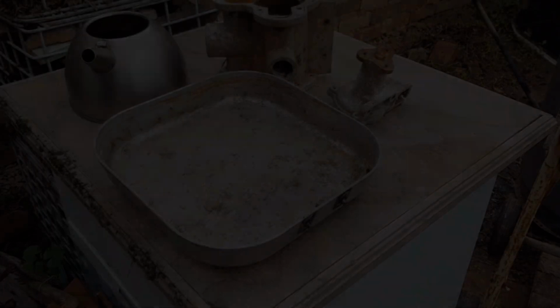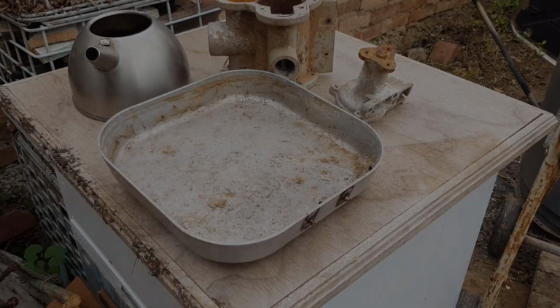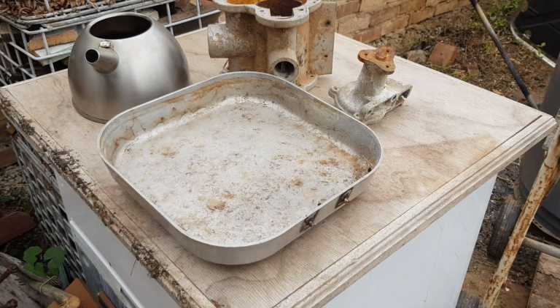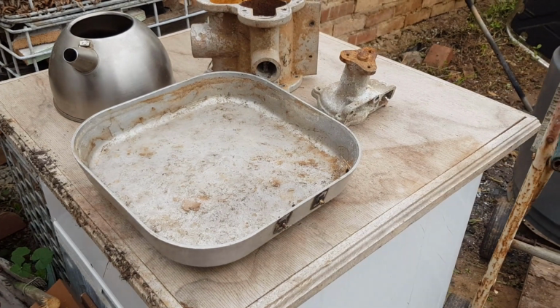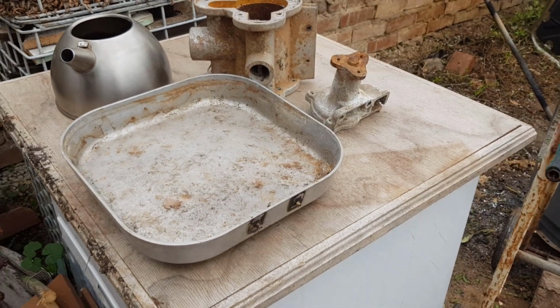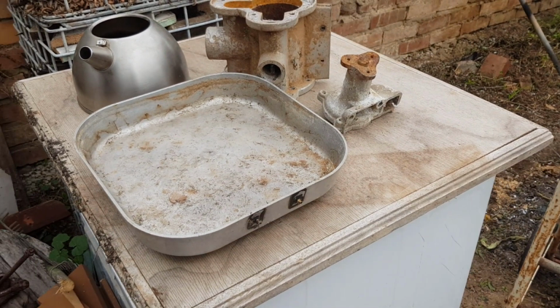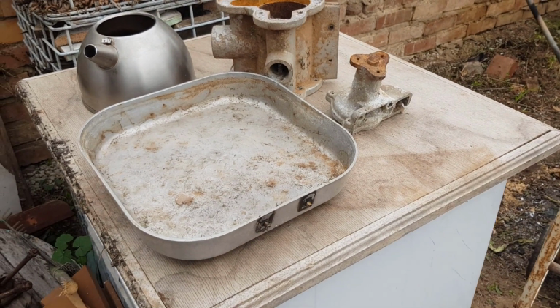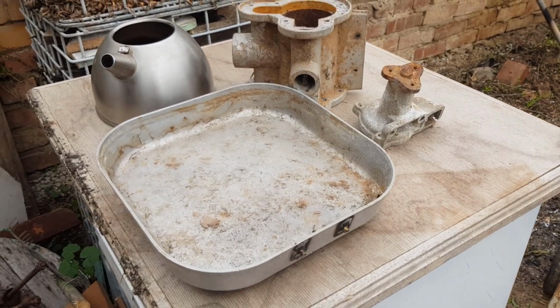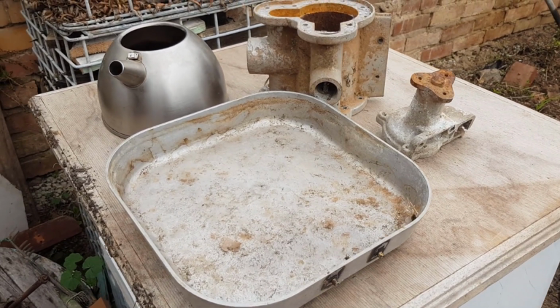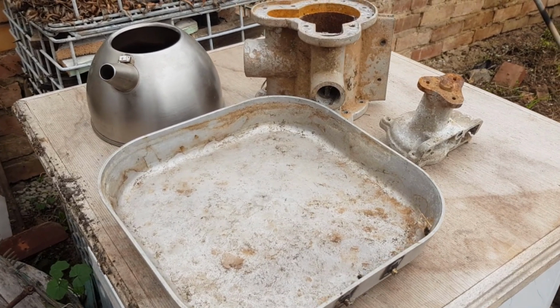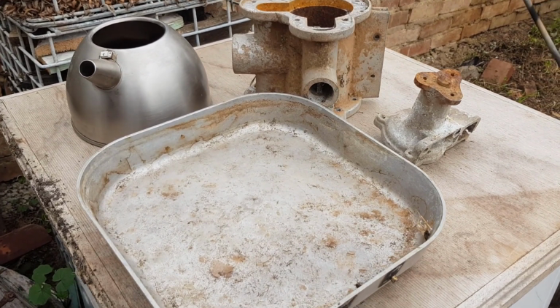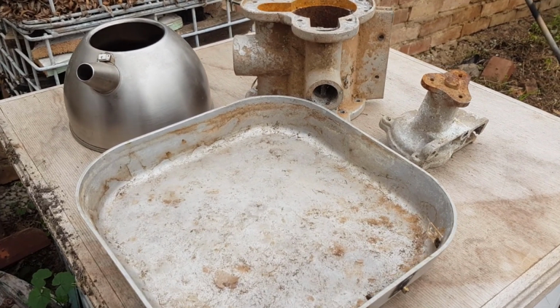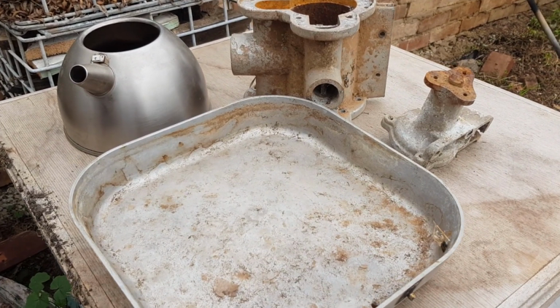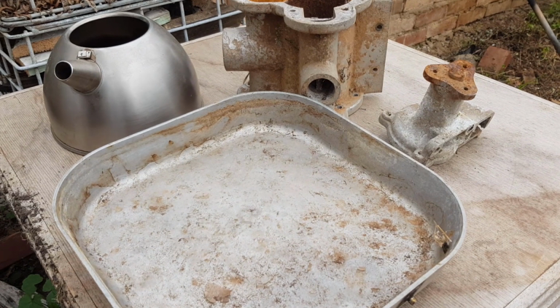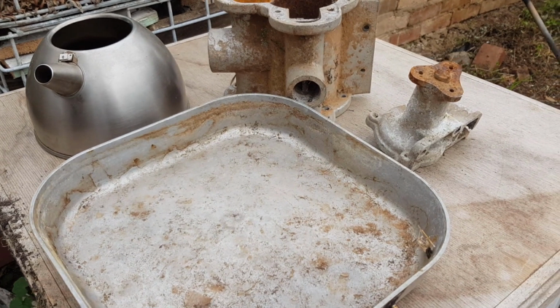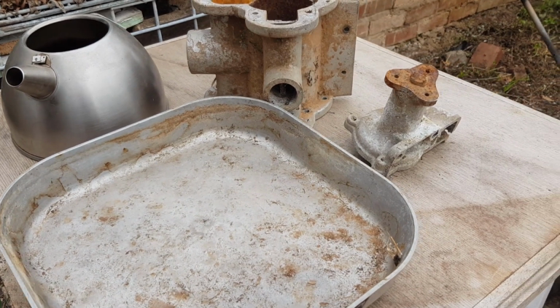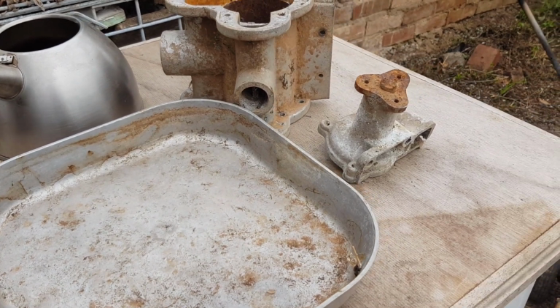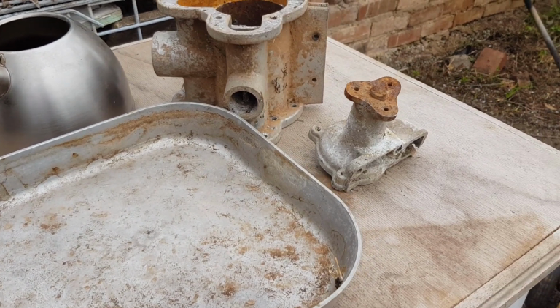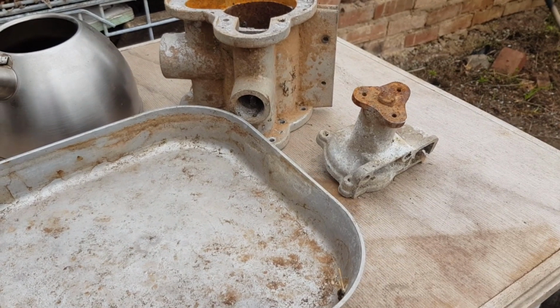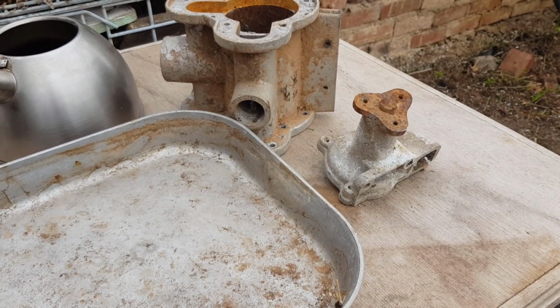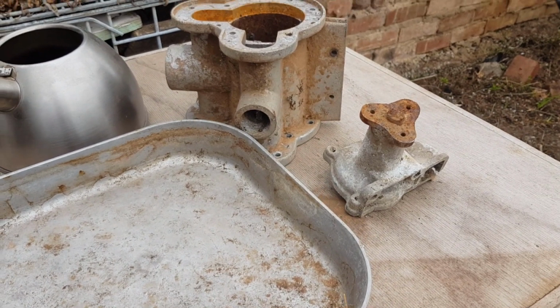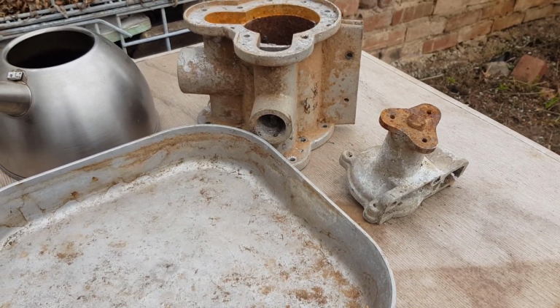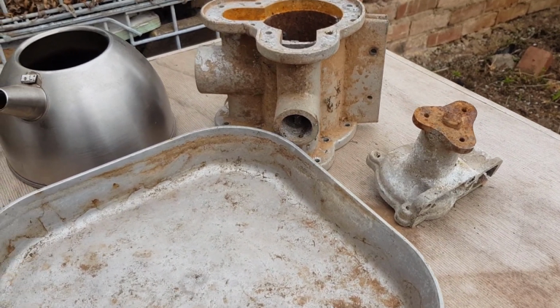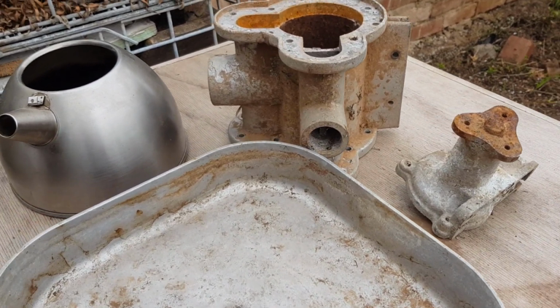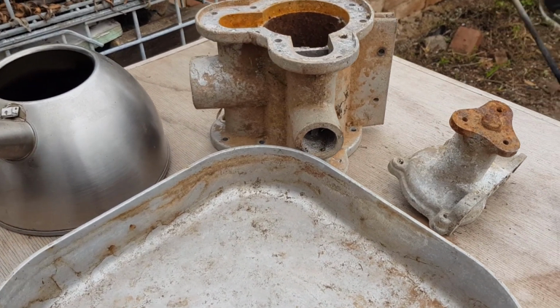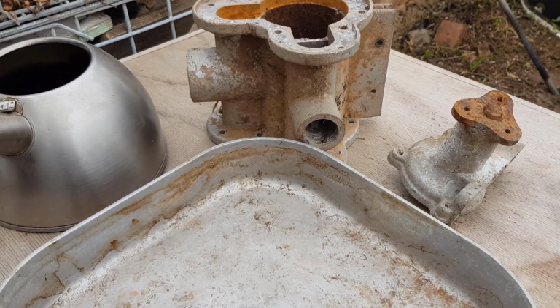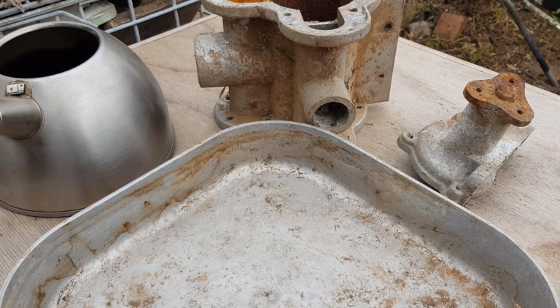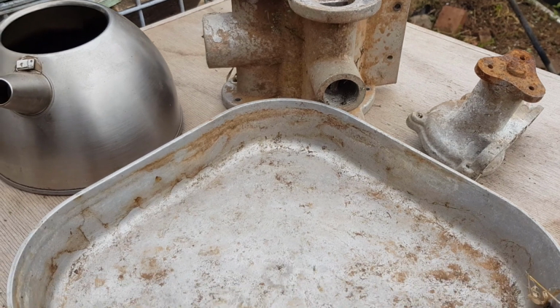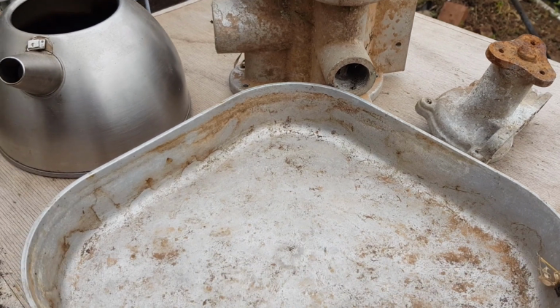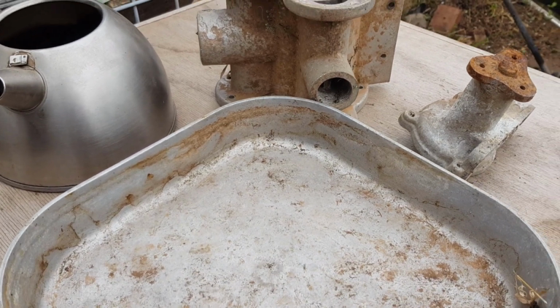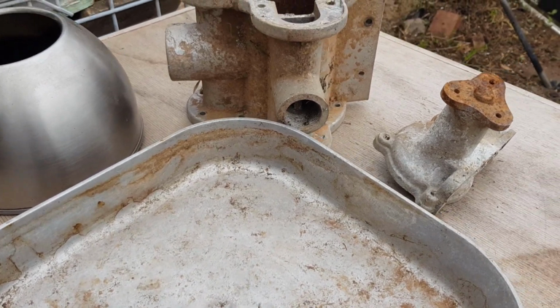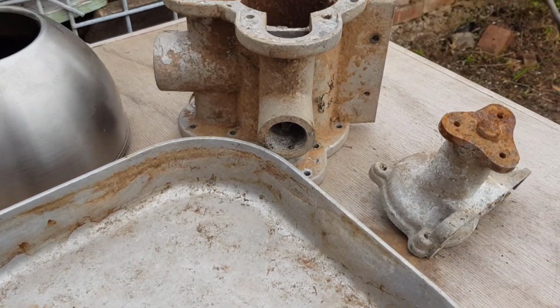Hey guys, it's Chris at the Ultima Recycler. I've hinted previously that I'm going to experiment with melting aluminium in my backyard, and in my scrap I get a lot of pieces like this.